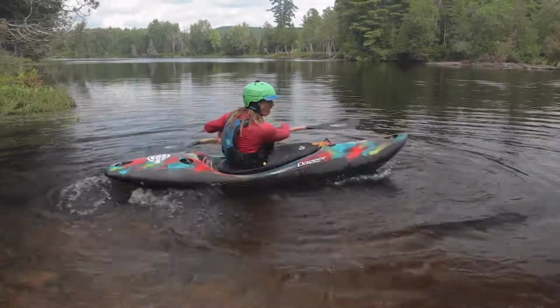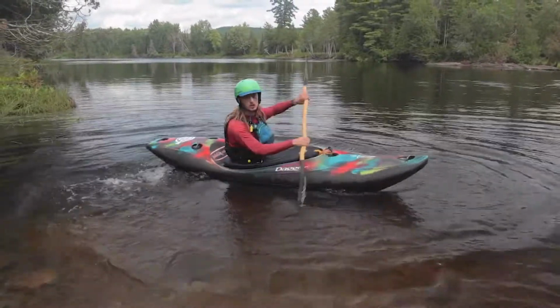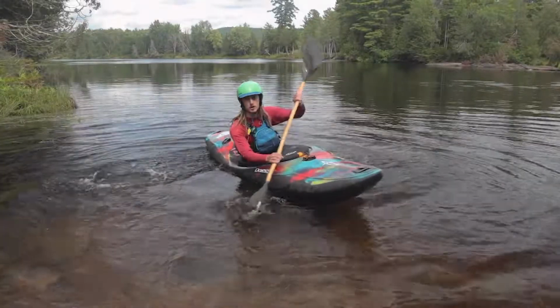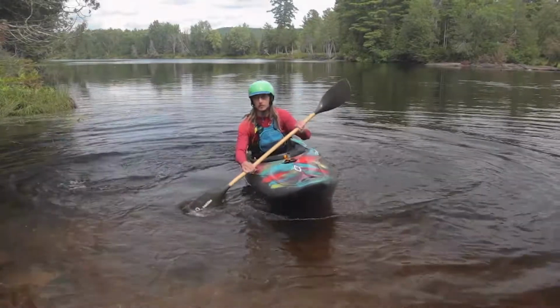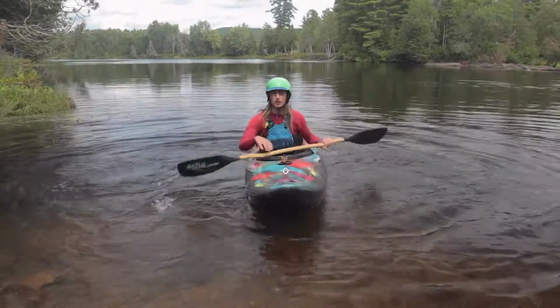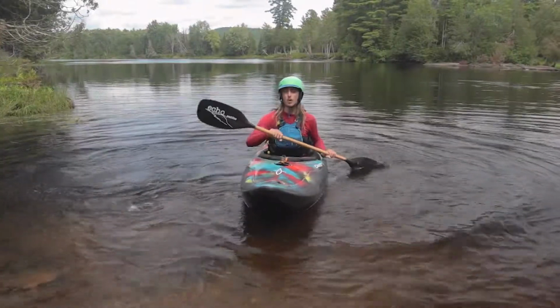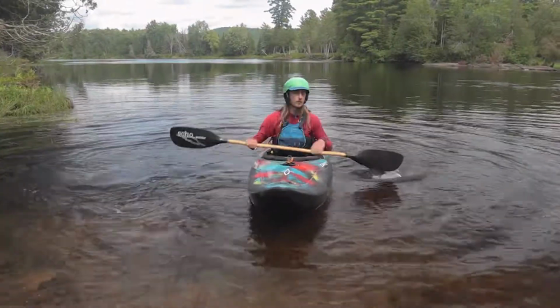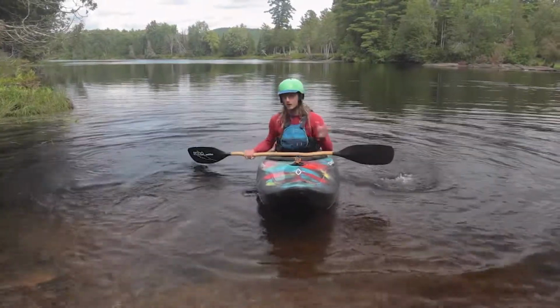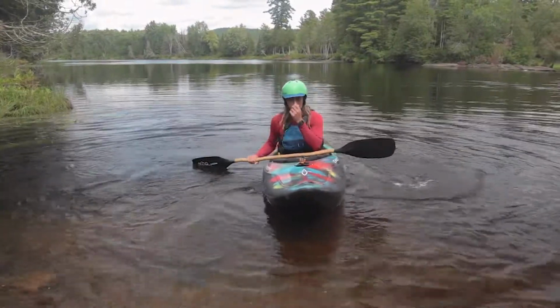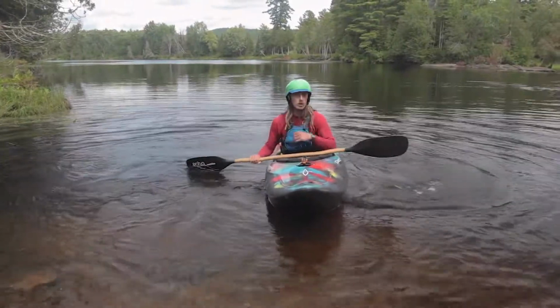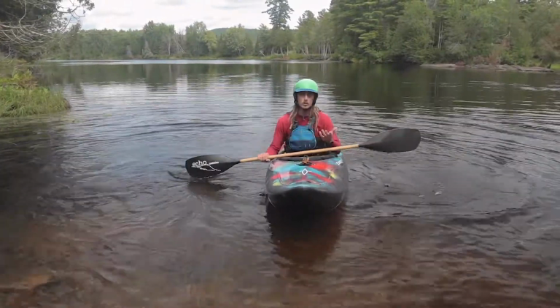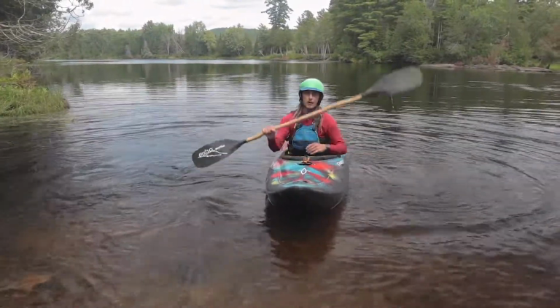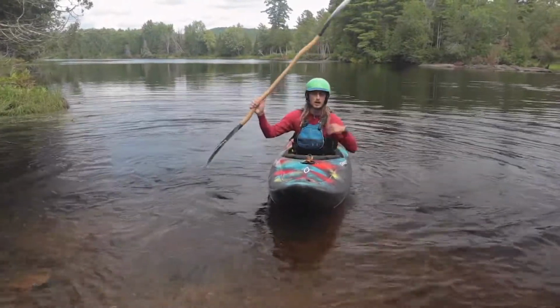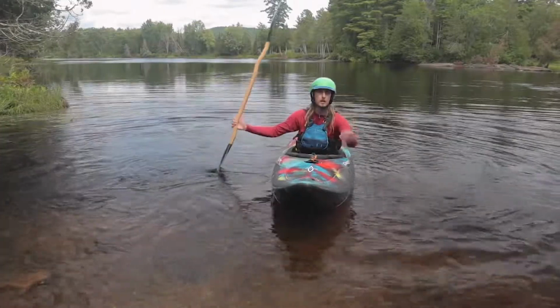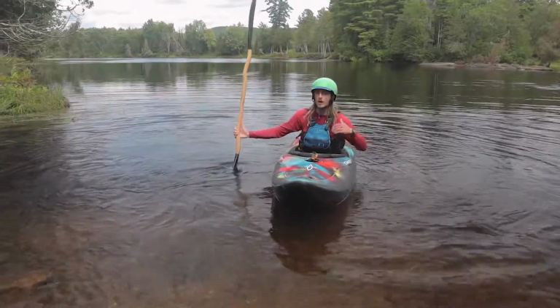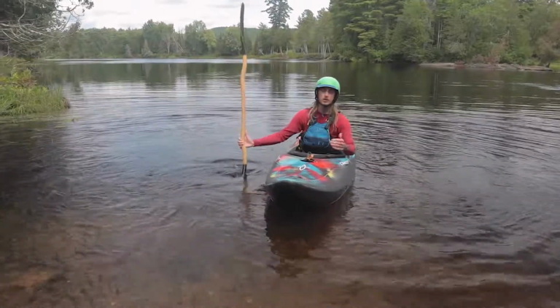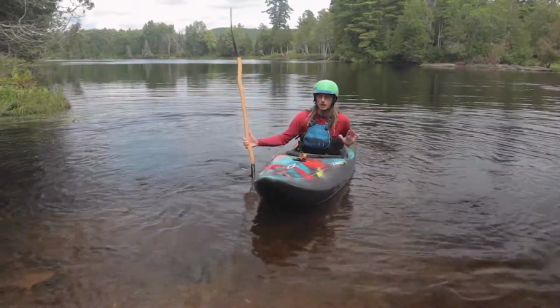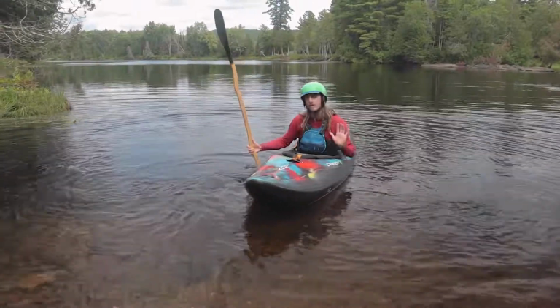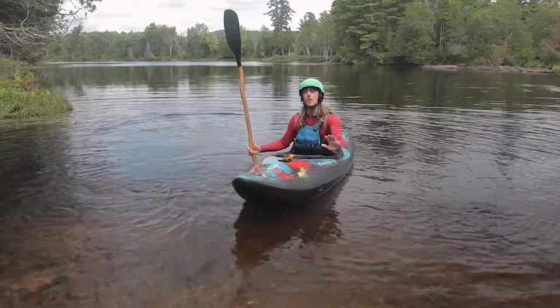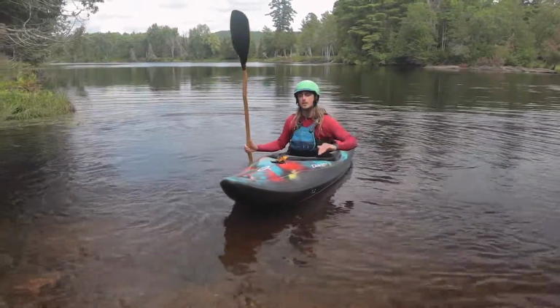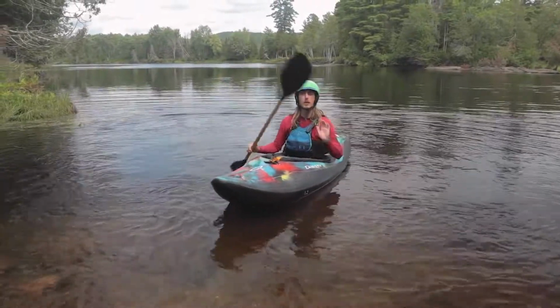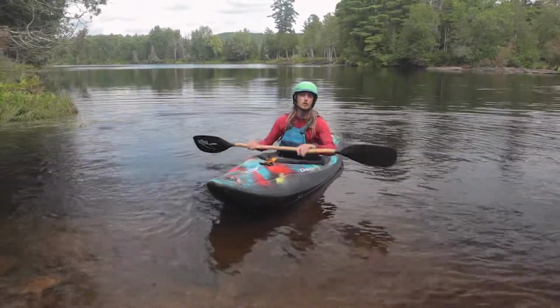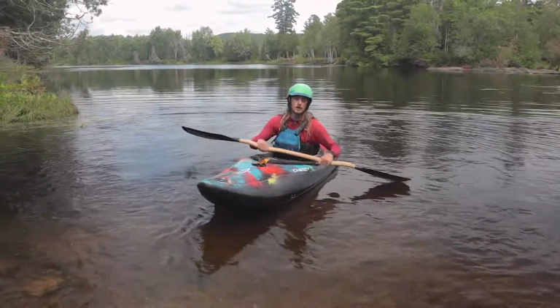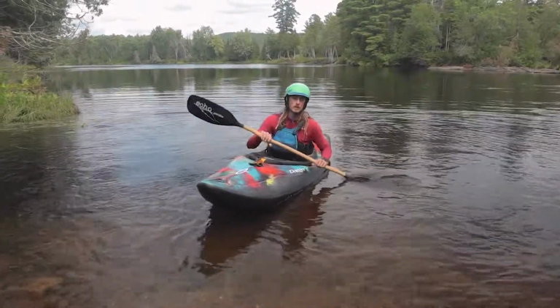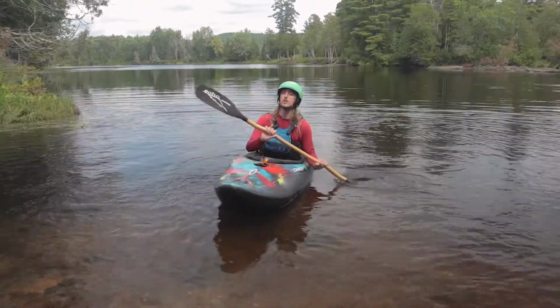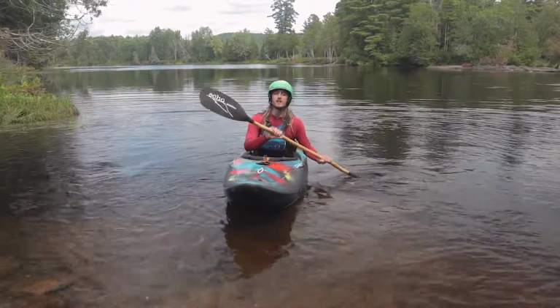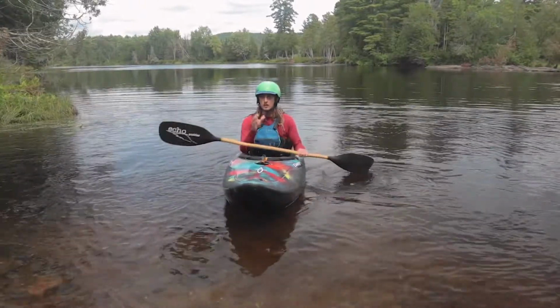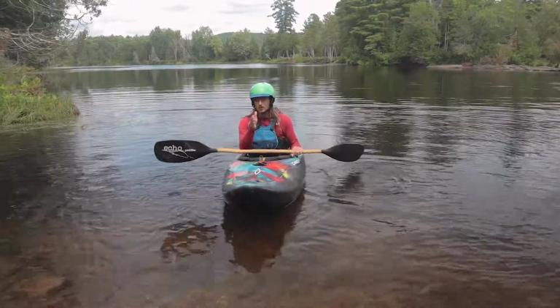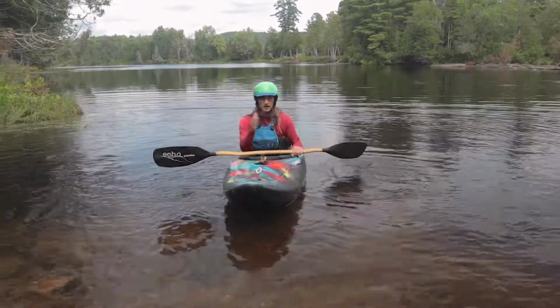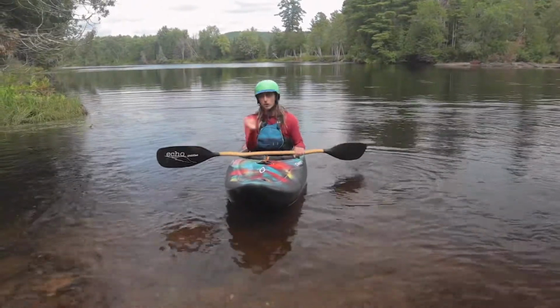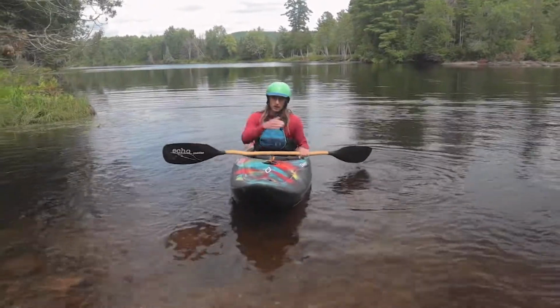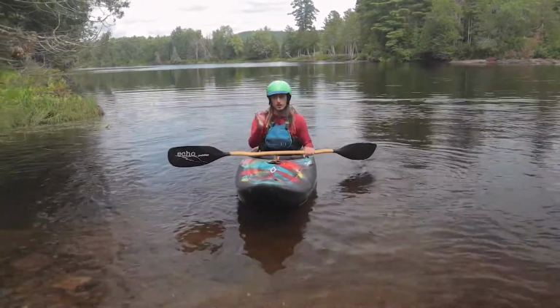A good sweep stroke should be able to spin you around no problem going left or going right. You can also do it backwards, but generally speaking in whitewater when we're starting, we want to generate forward momentum. So the forward sweep is going to be the most effective at keeping you on your line and correcting those turns.